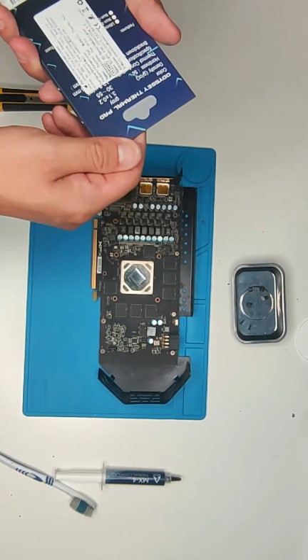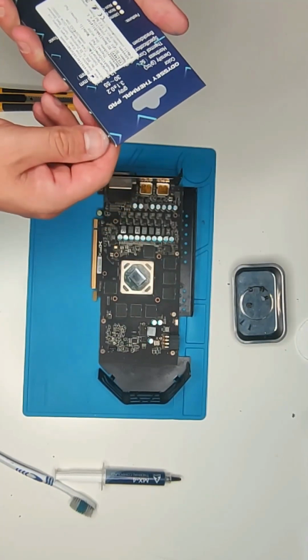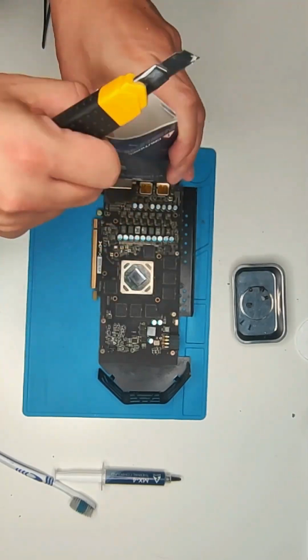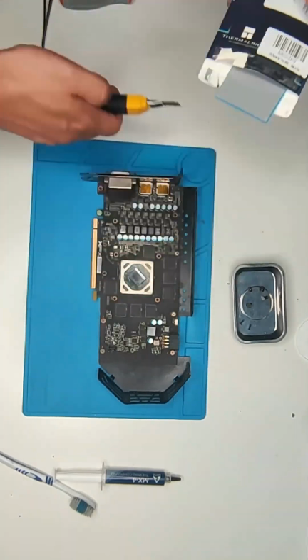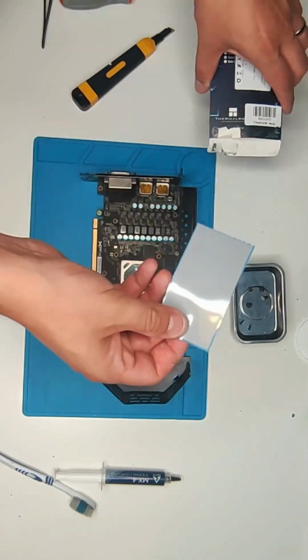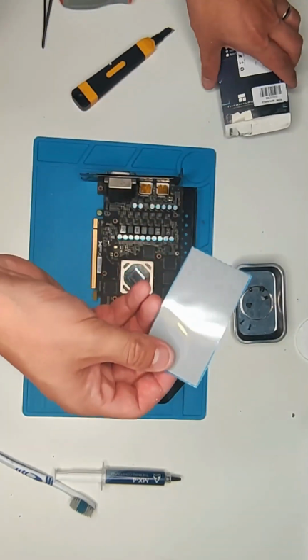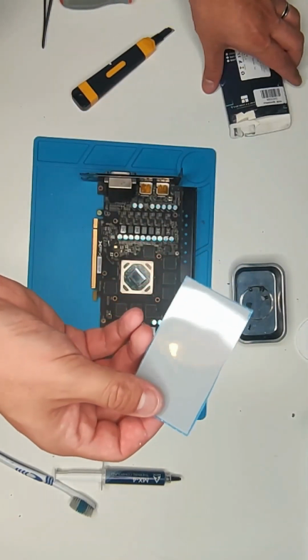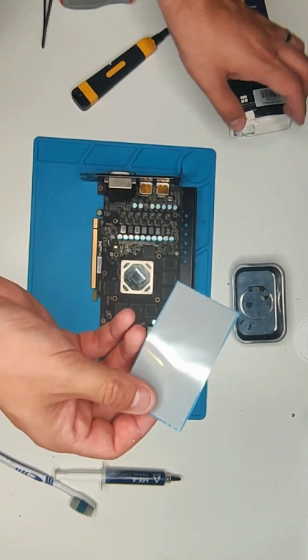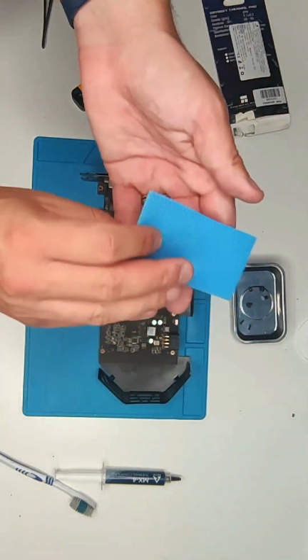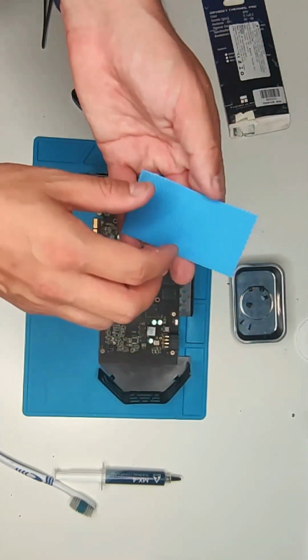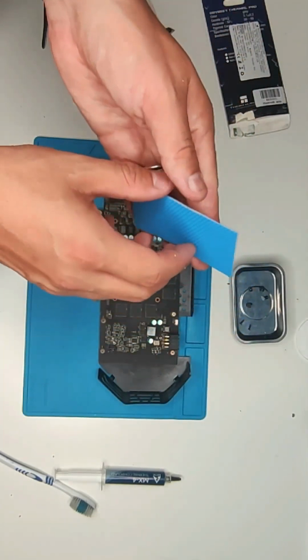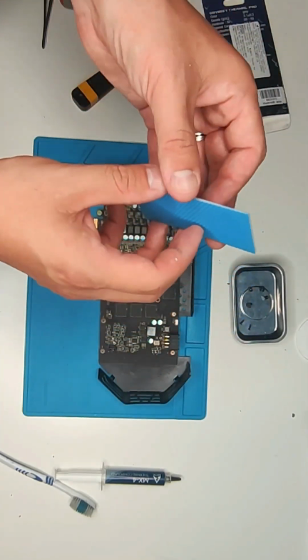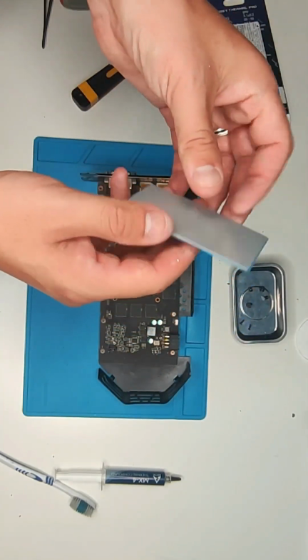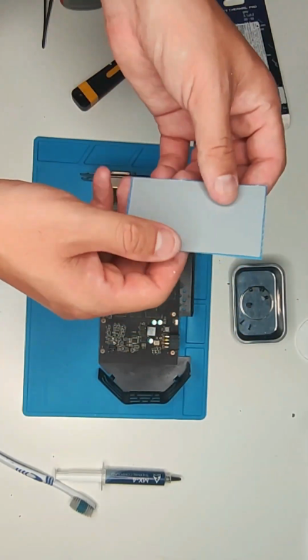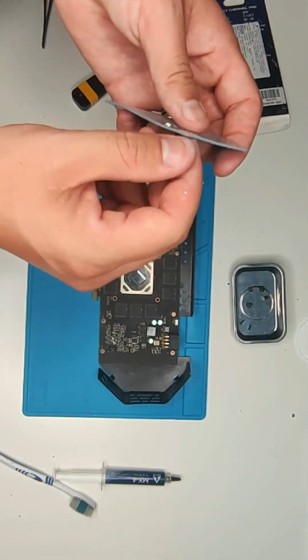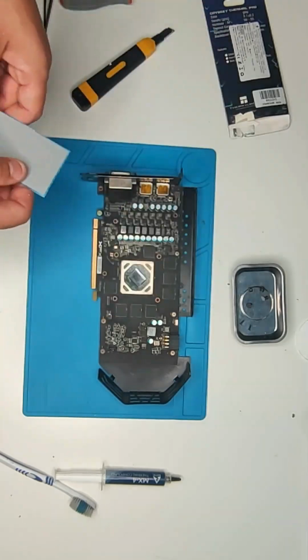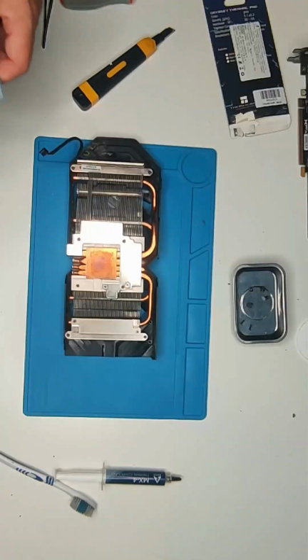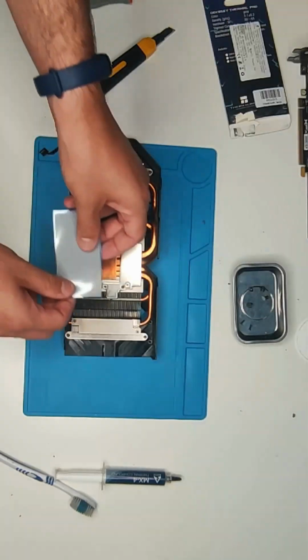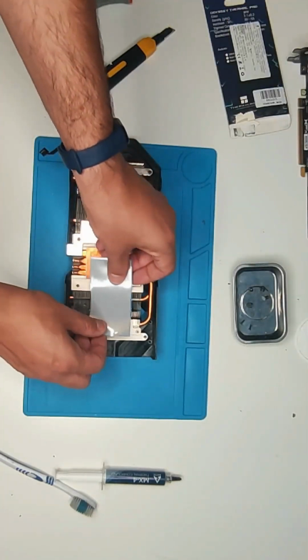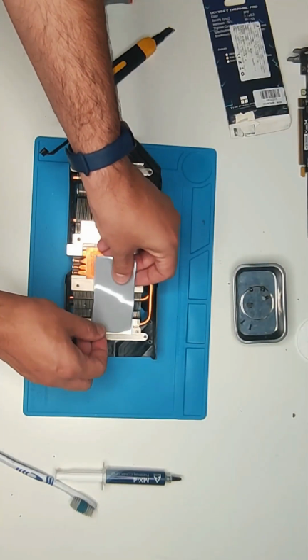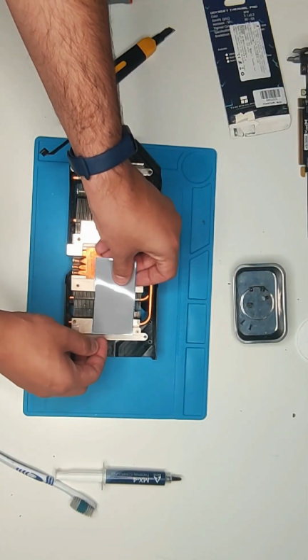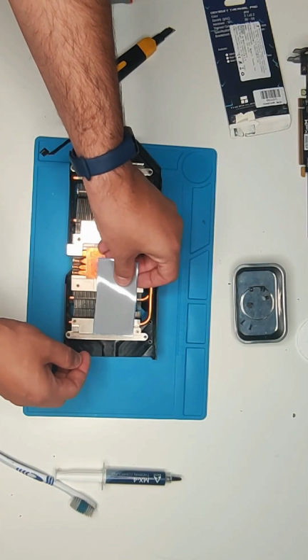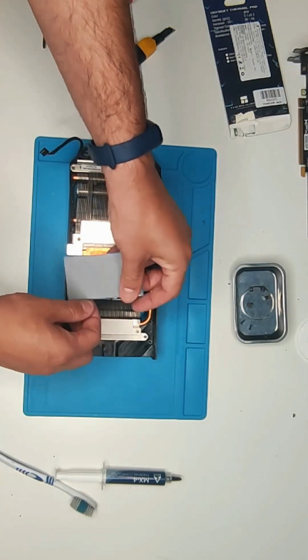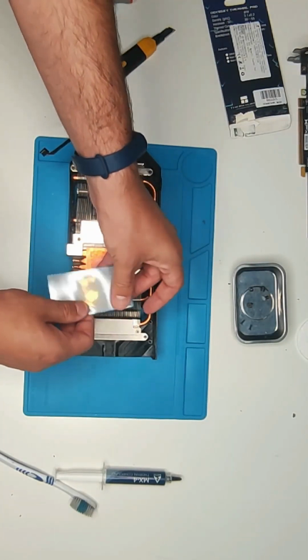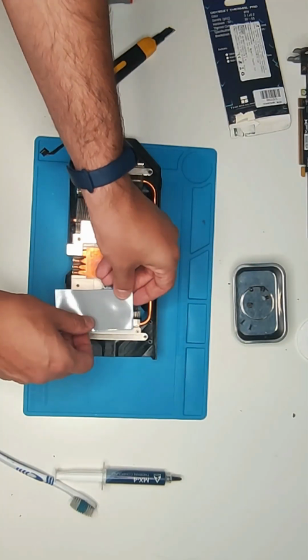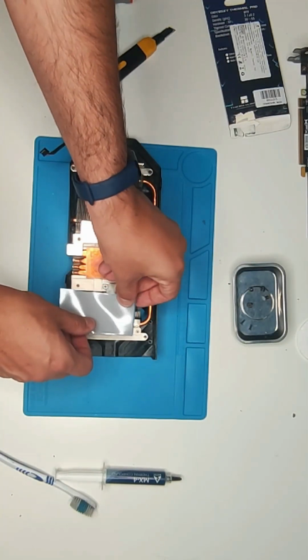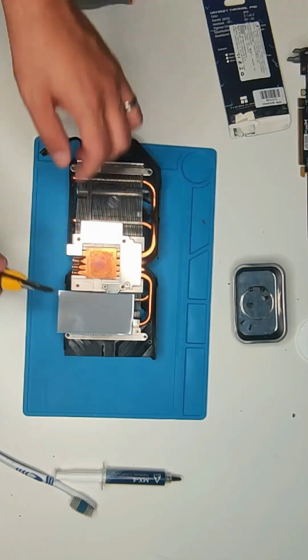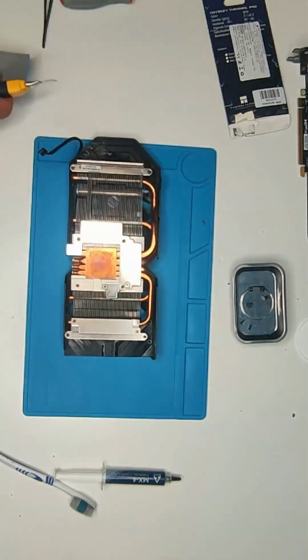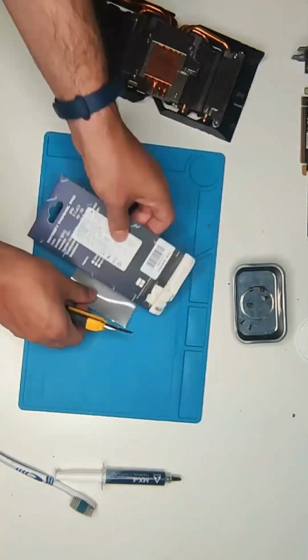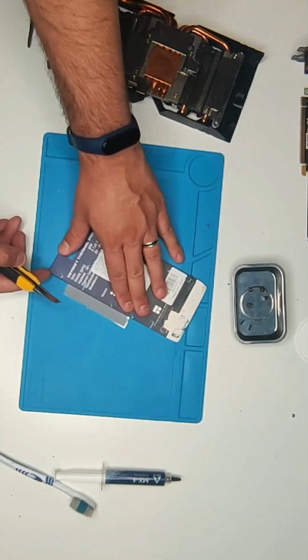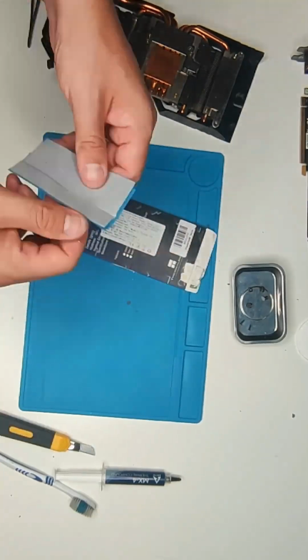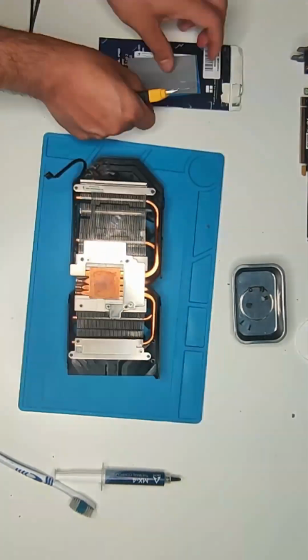Do some research before ordering the thermal pads as not all are the same thickness. Once everything is clean, we are going to measure and cut the new pads to the right dimensions, and apply them to the PCB side.